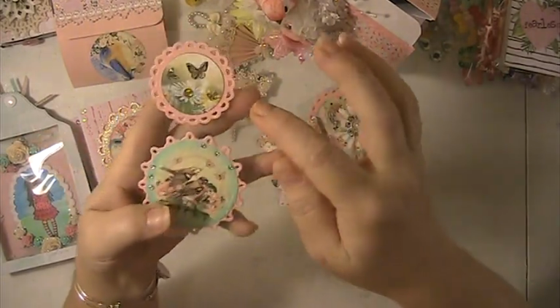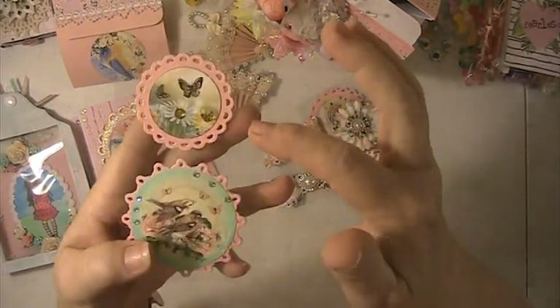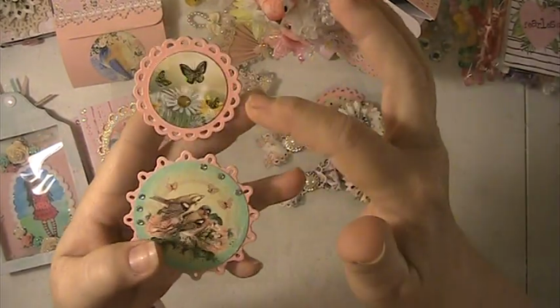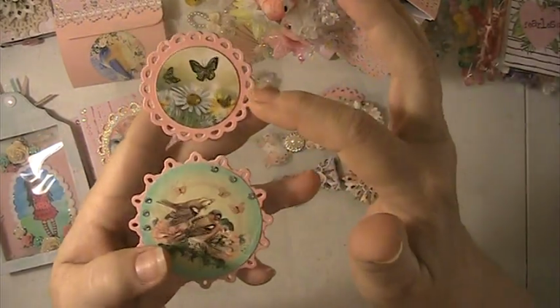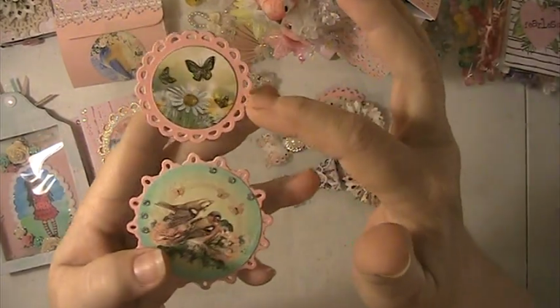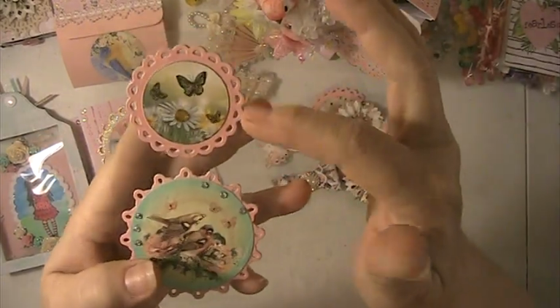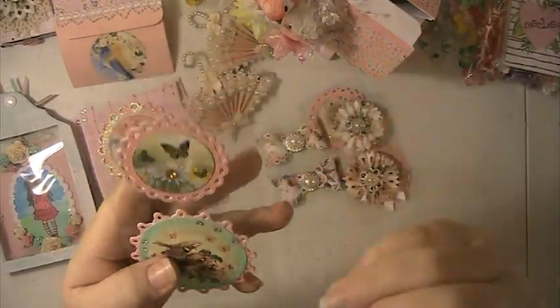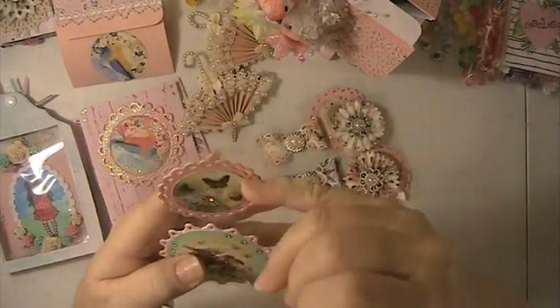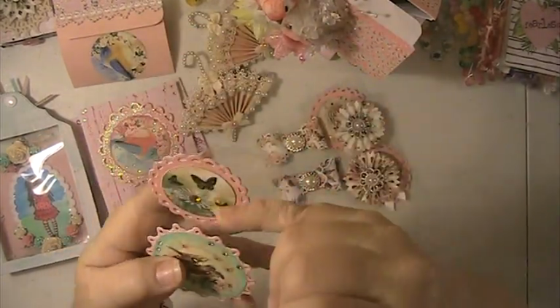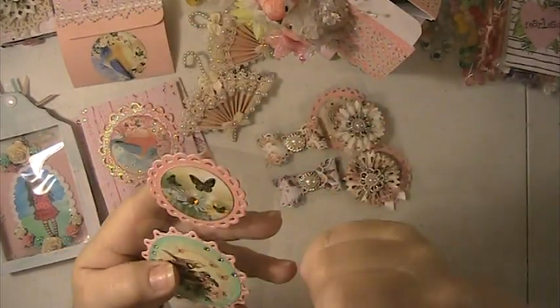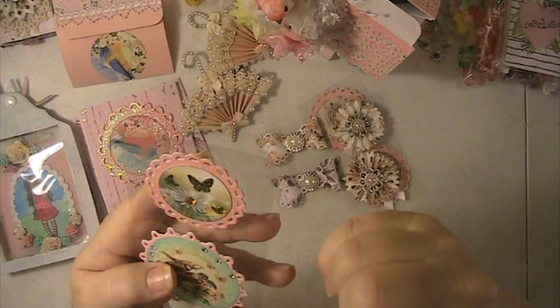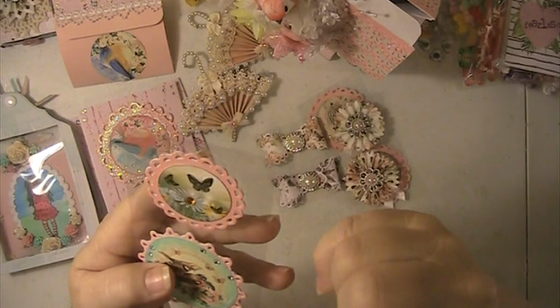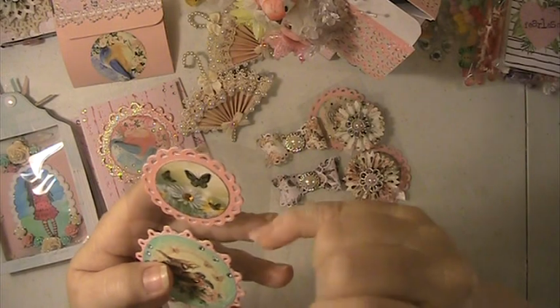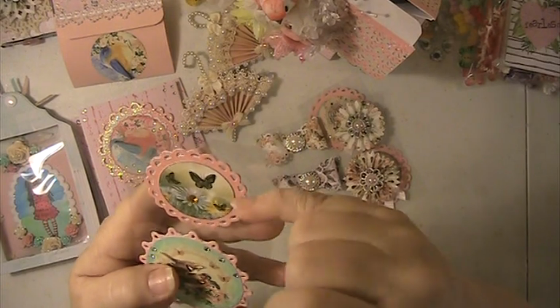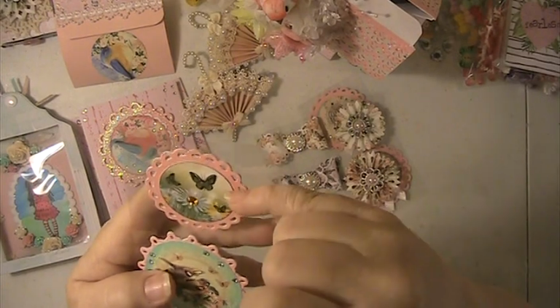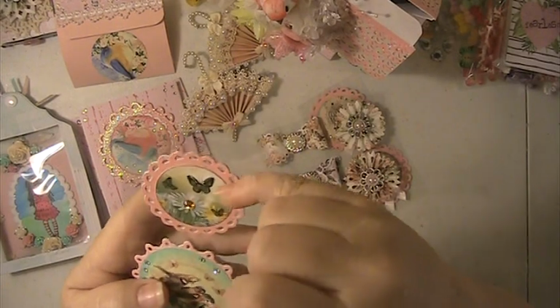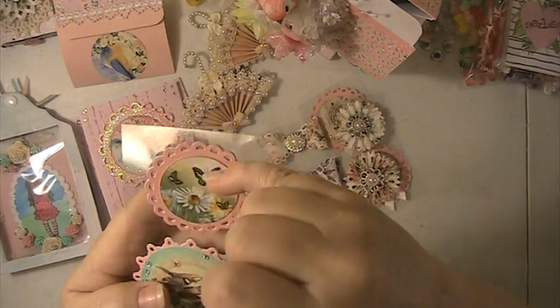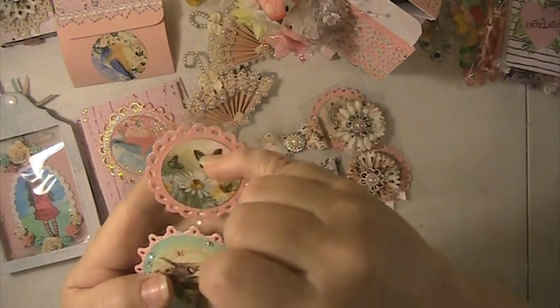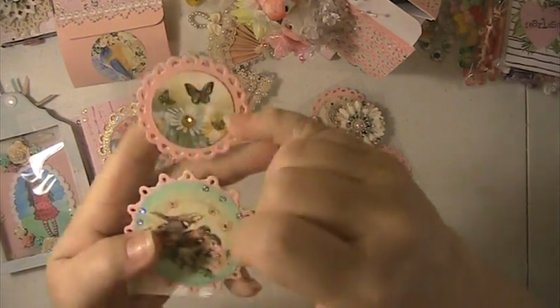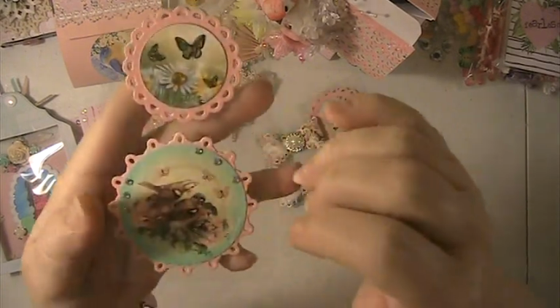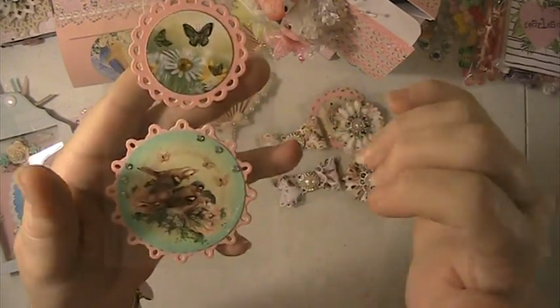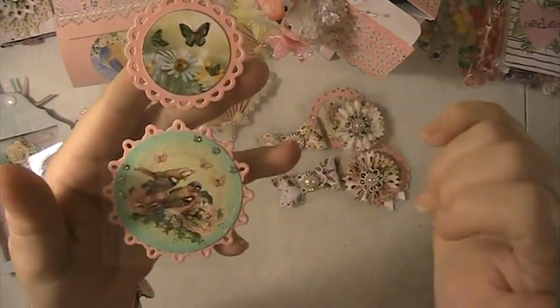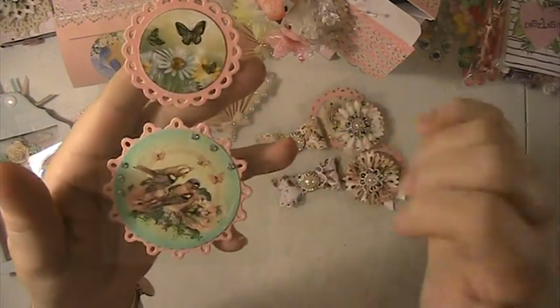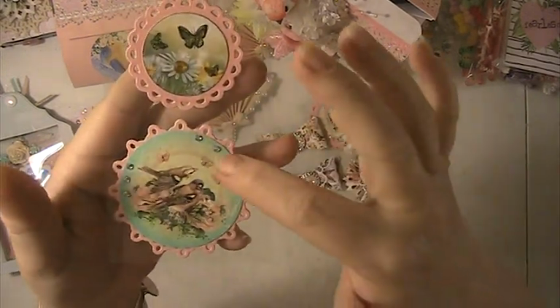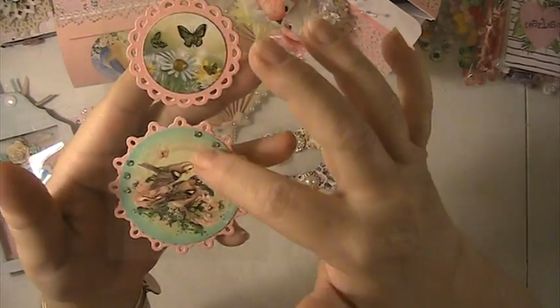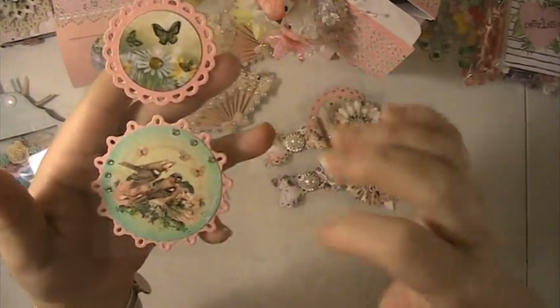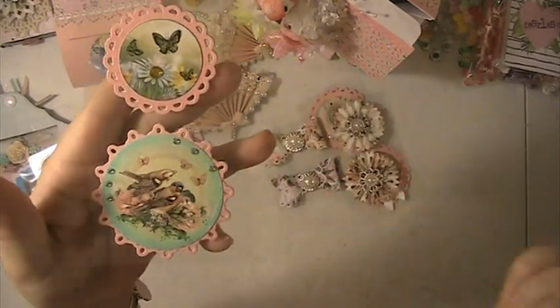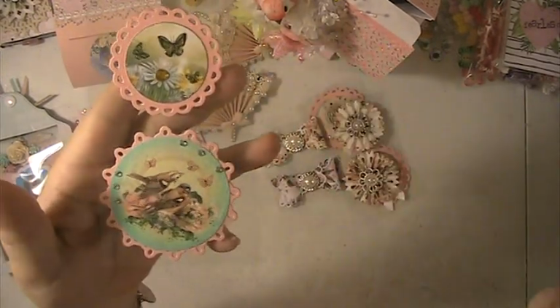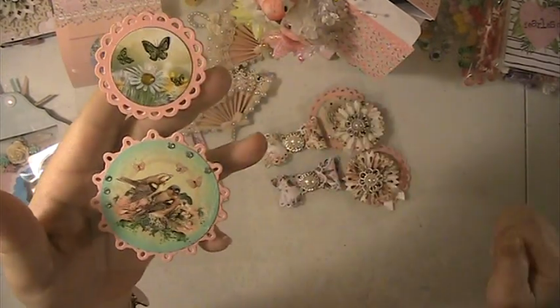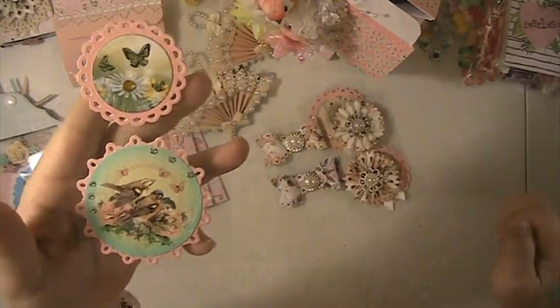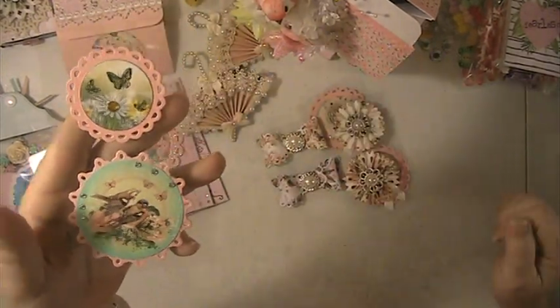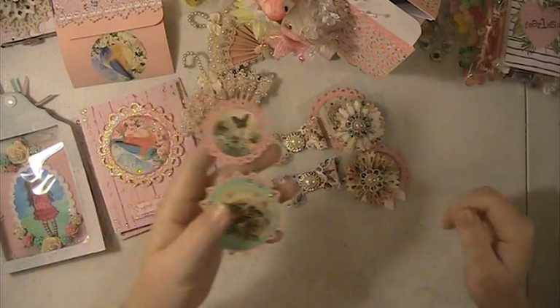I used my shimmer pen on these and some of the Nouveau glaze on the butterflies to make them more dimensional.